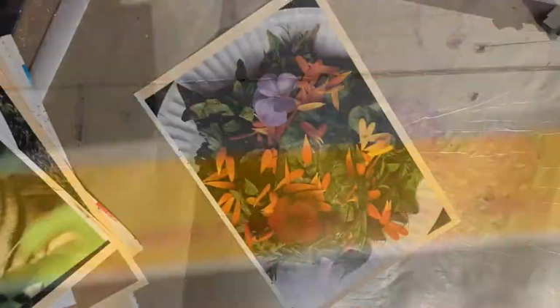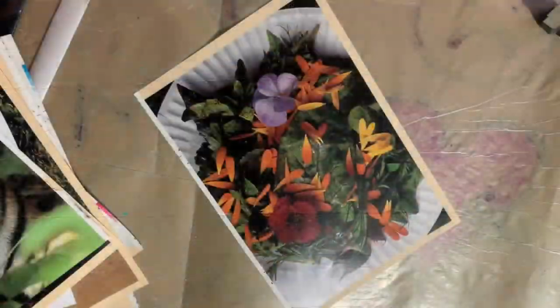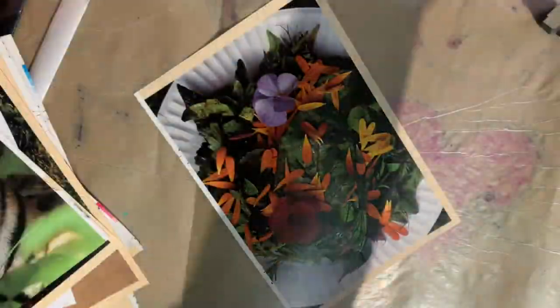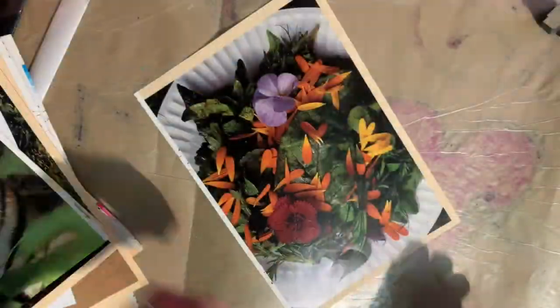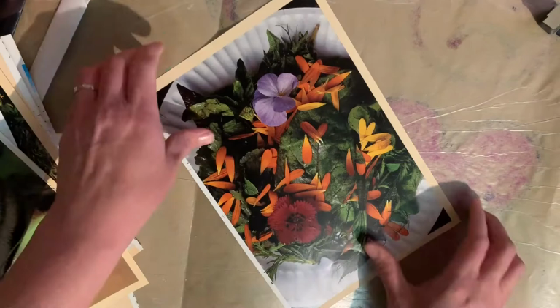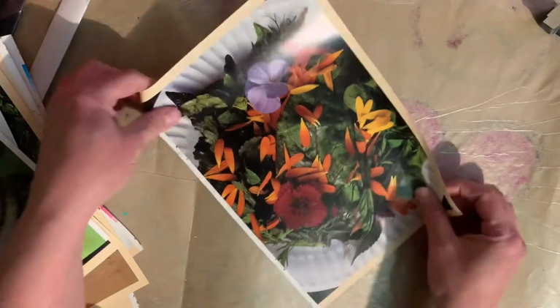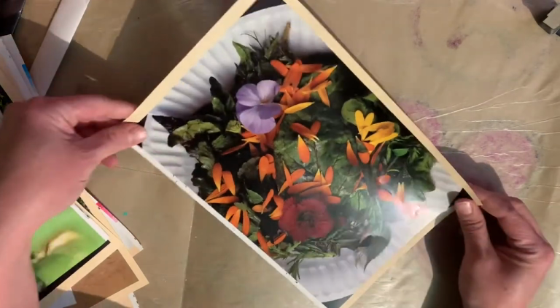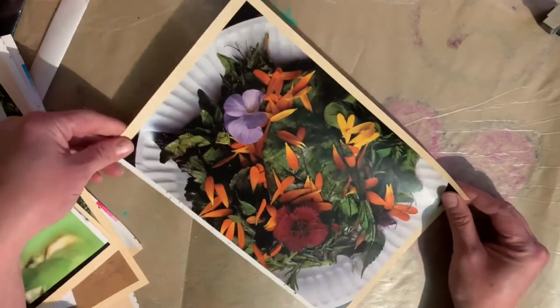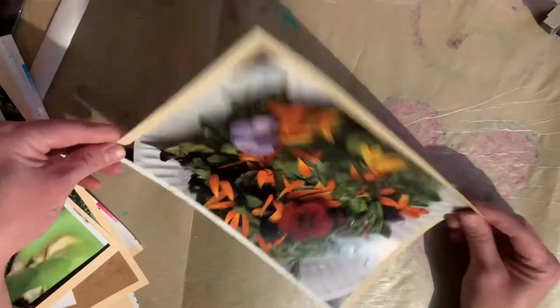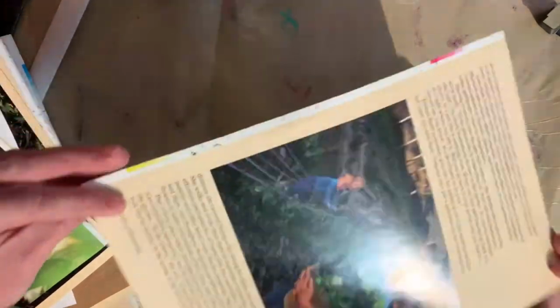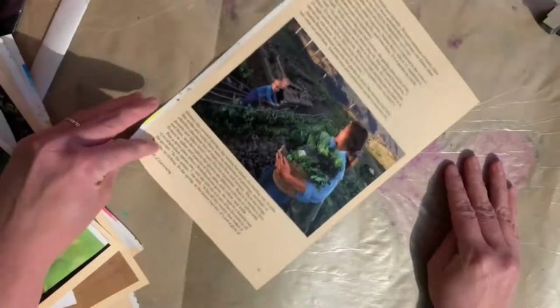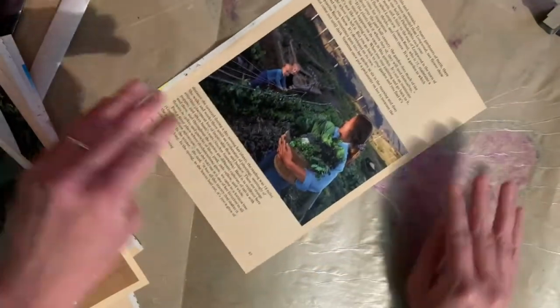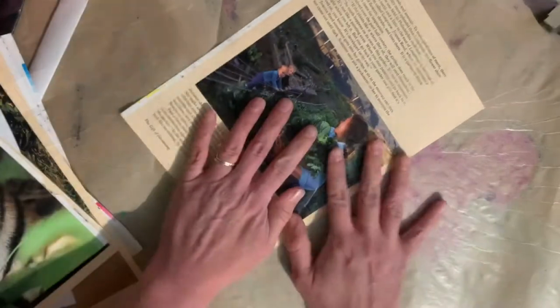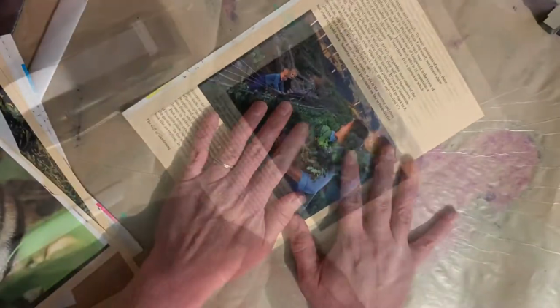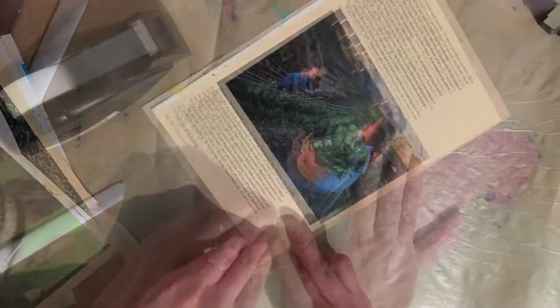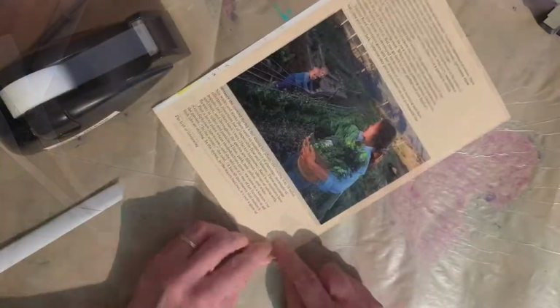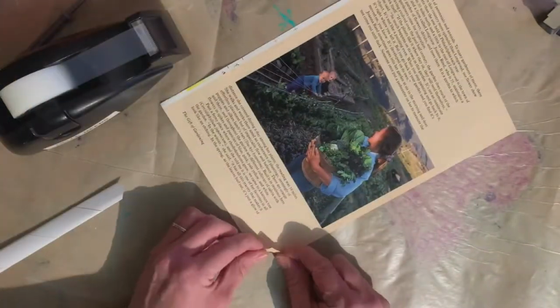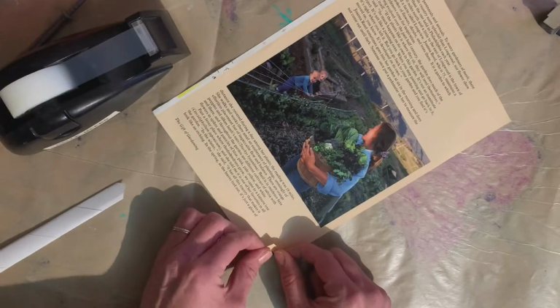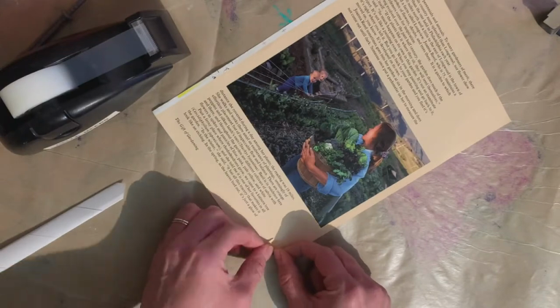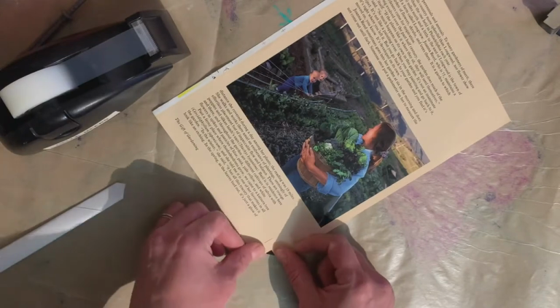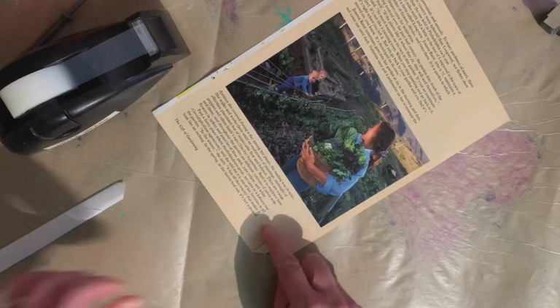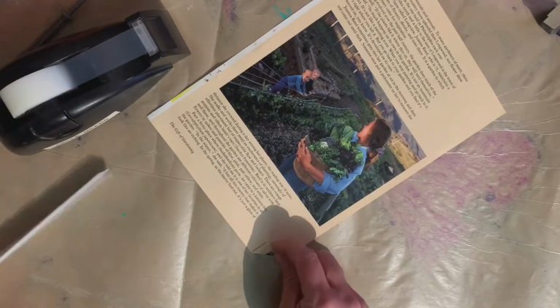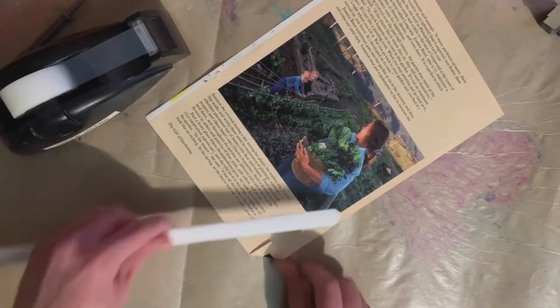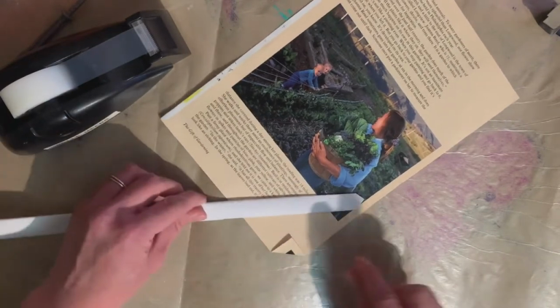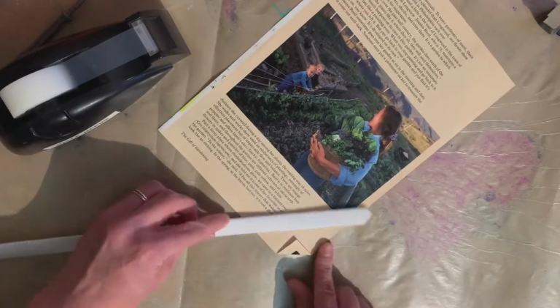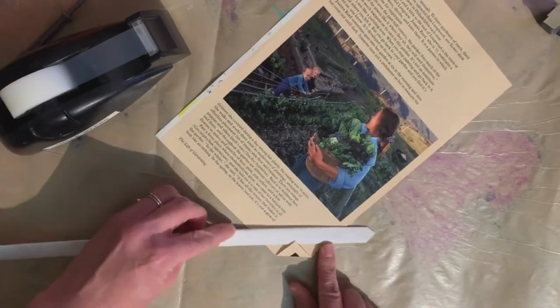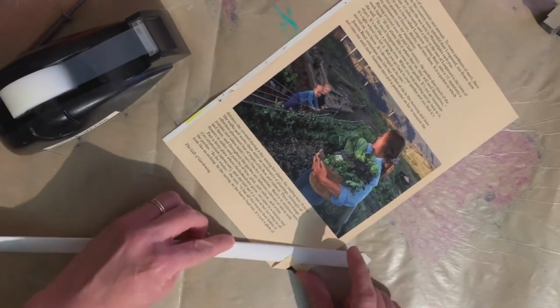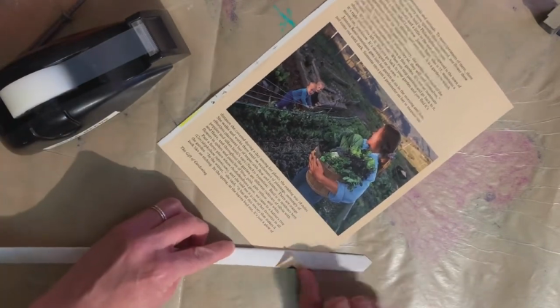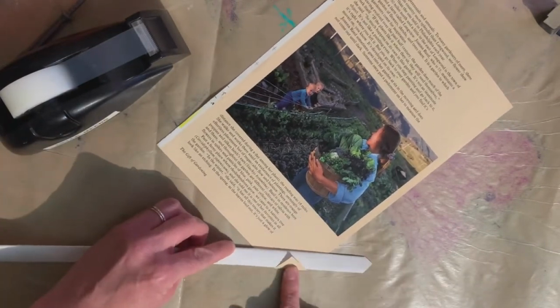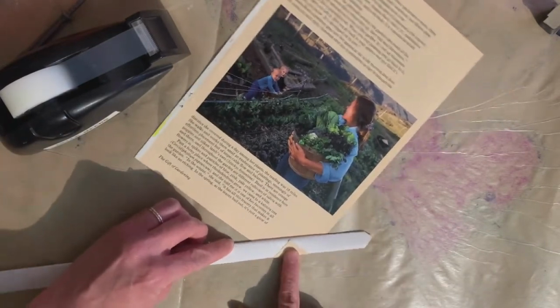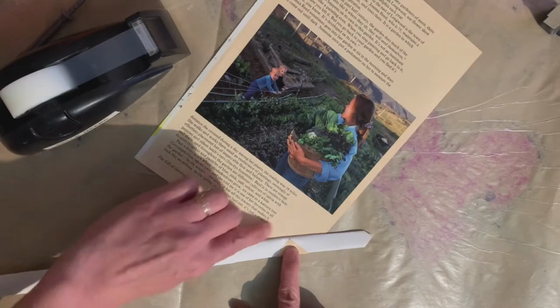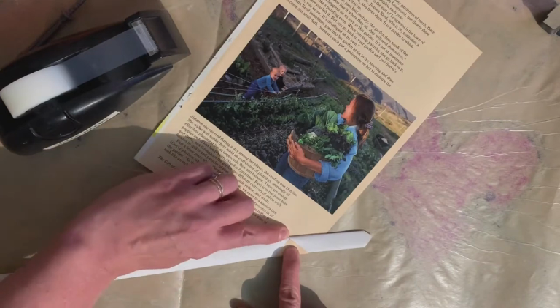You're going to choose the prettiest side of the paper you've got and actually flip it over. This is the part where we fold our papers into long strips that make up our bowls, cups, or goblets — or whatever you want to make.